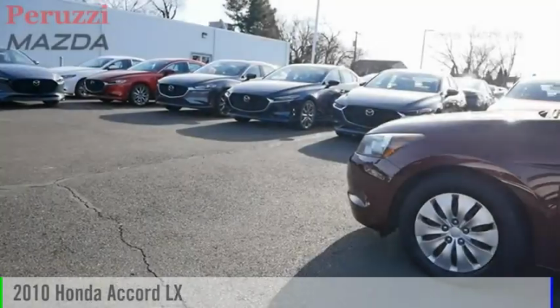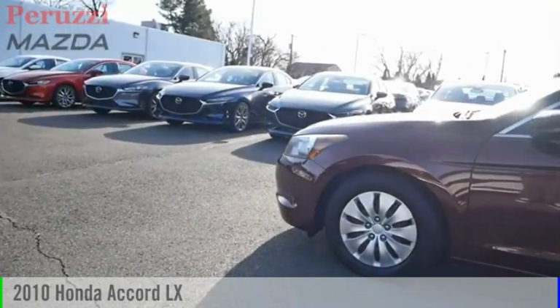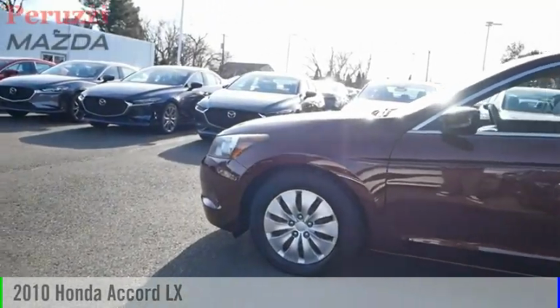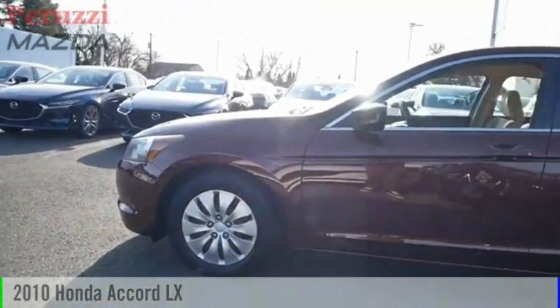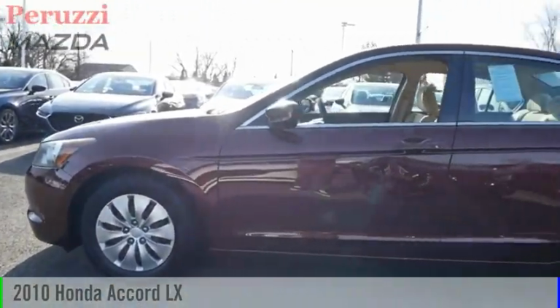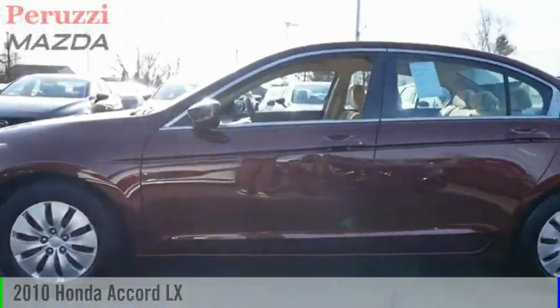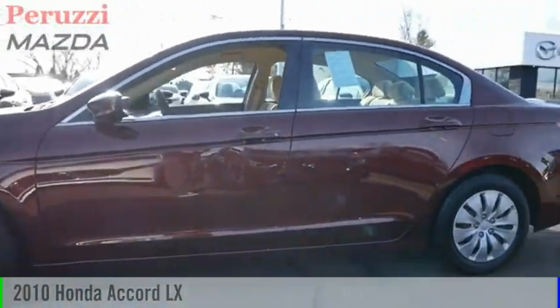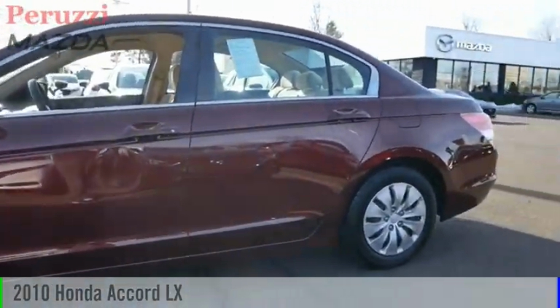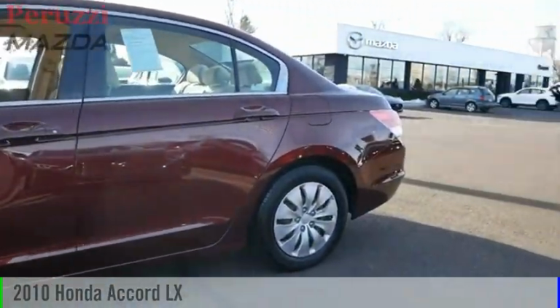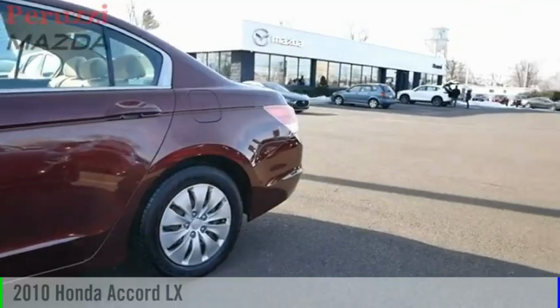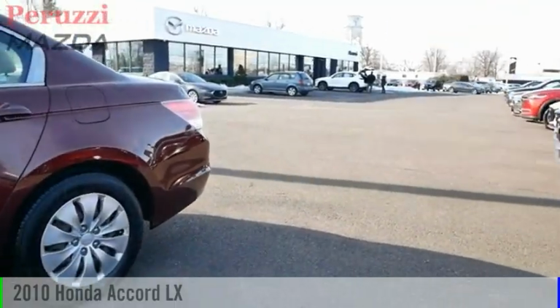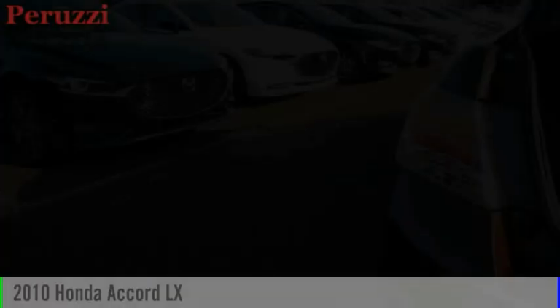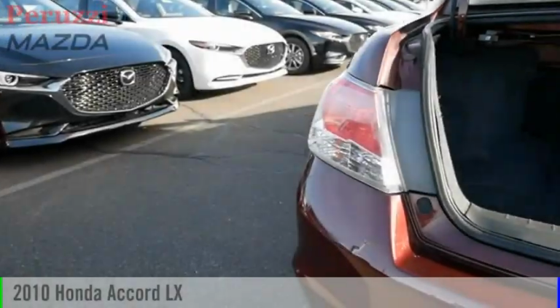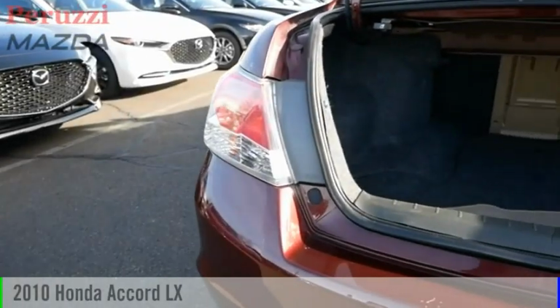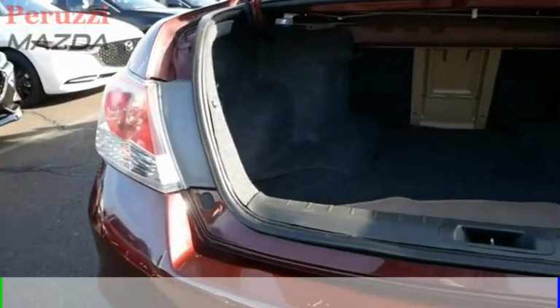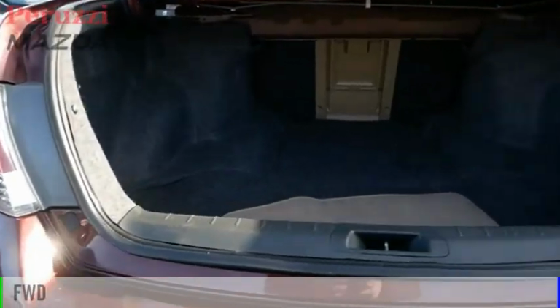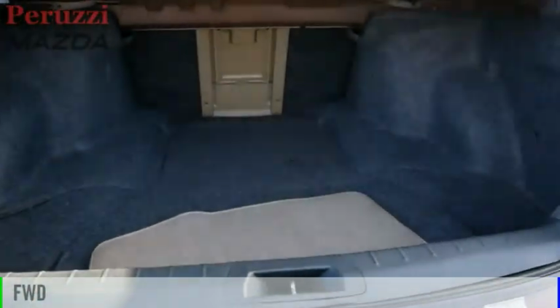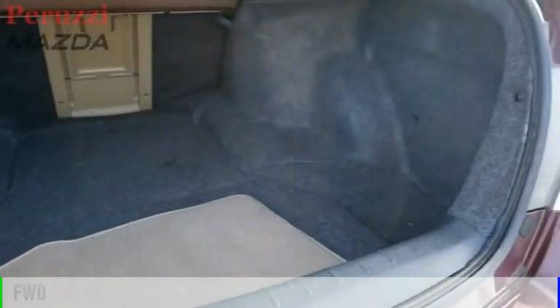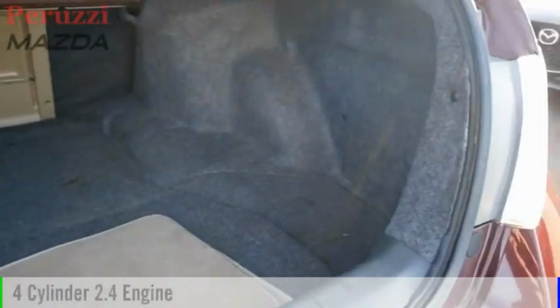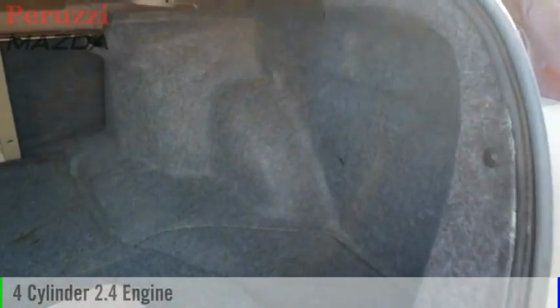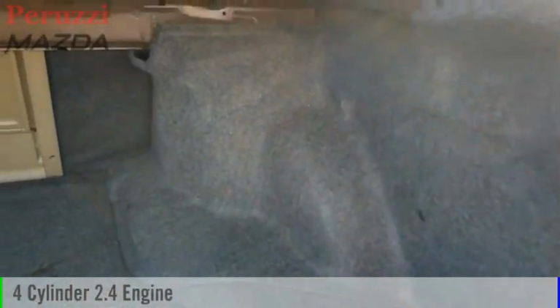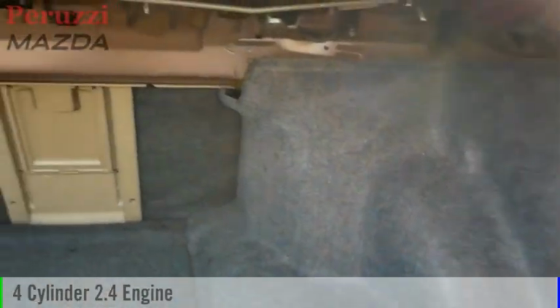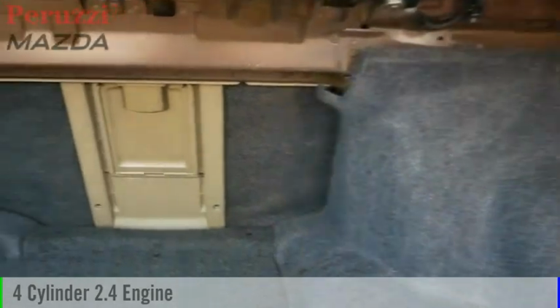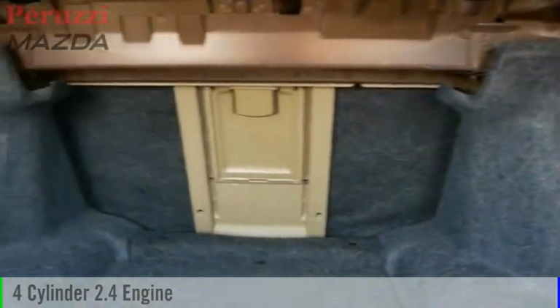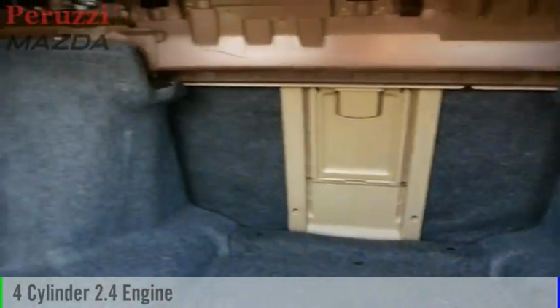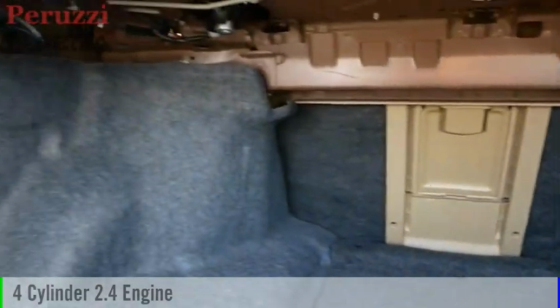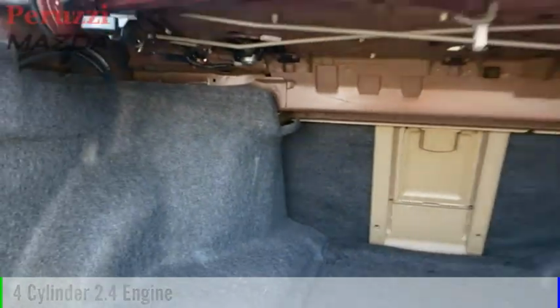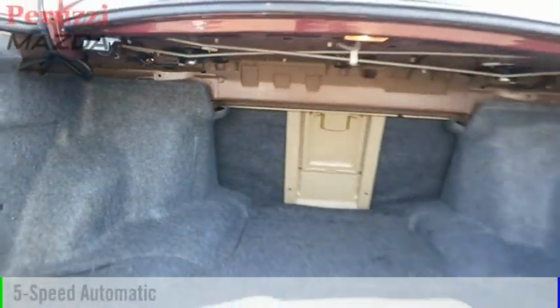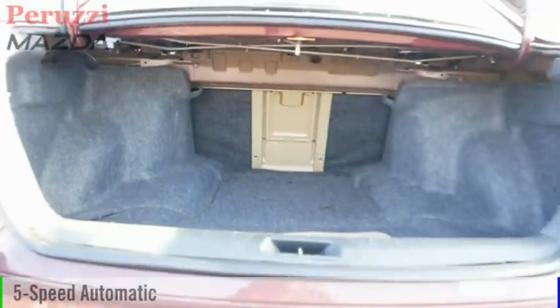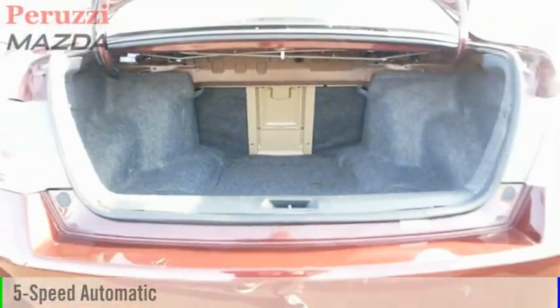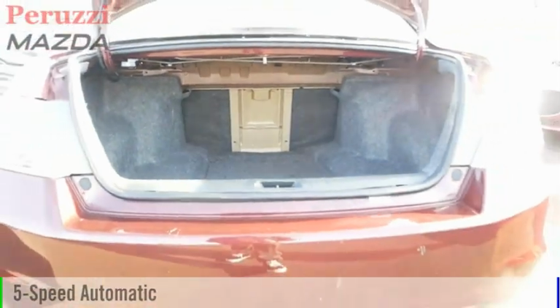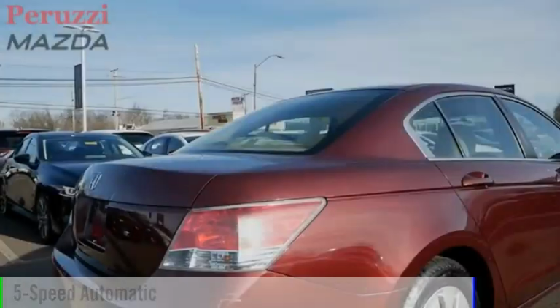Make a great choice today with the 2010 Accord. This vehicle is powered by a front-wheel drive, 4-cylinder, 2.4-liter engine, and comes with a 5-speed automatic transmission.